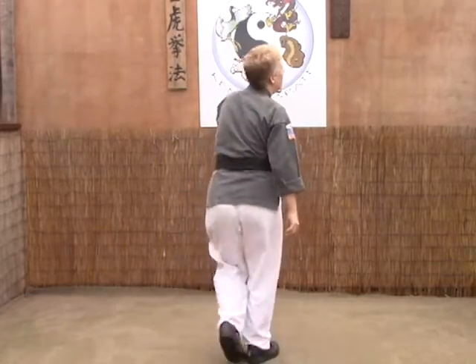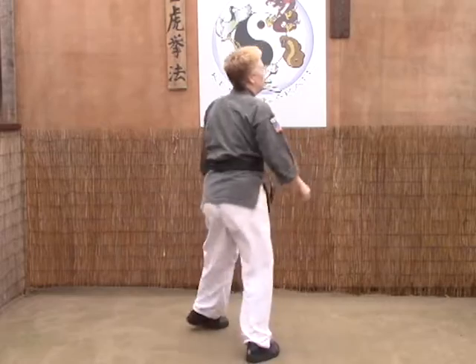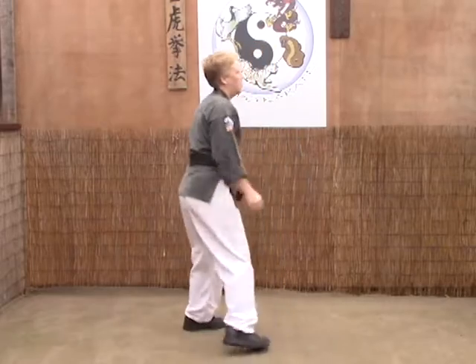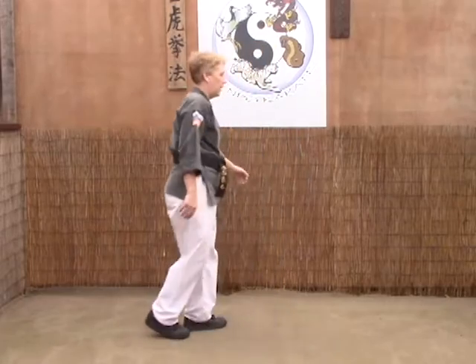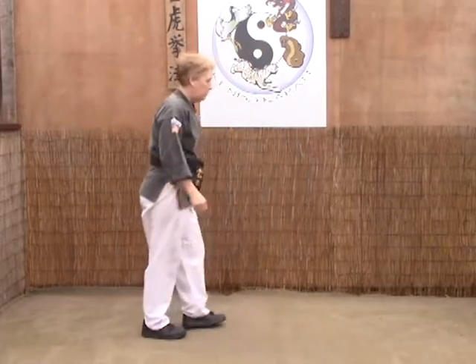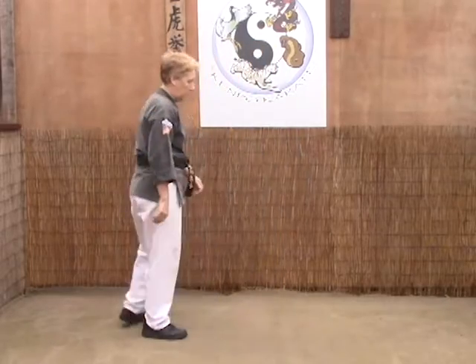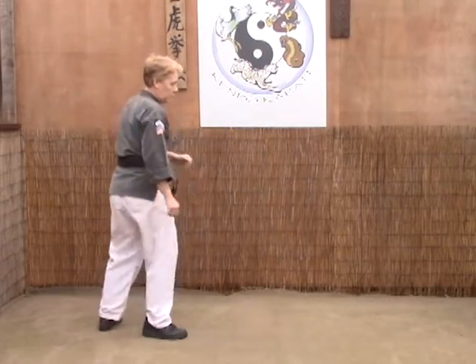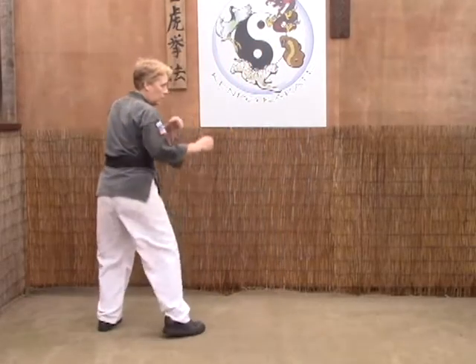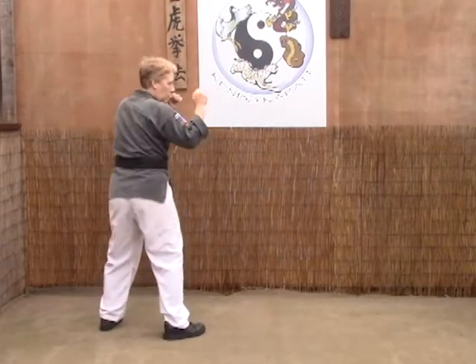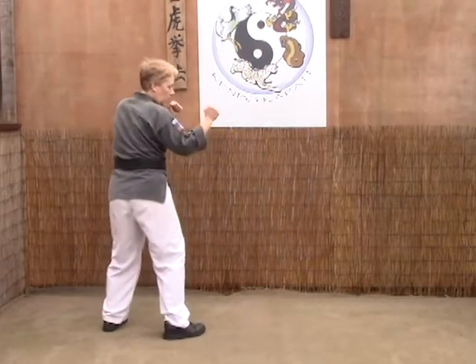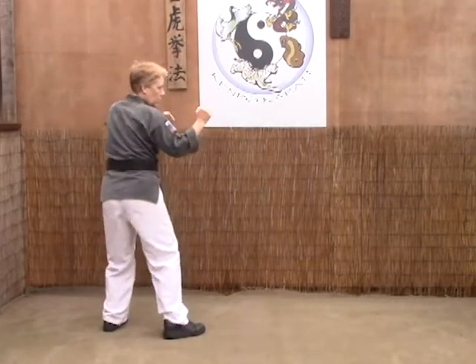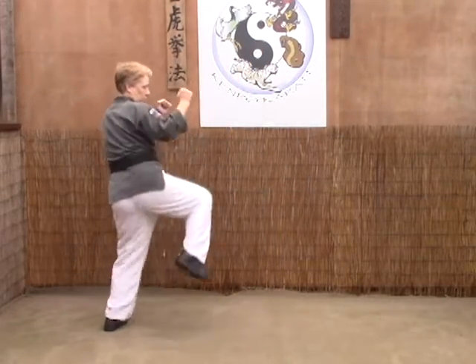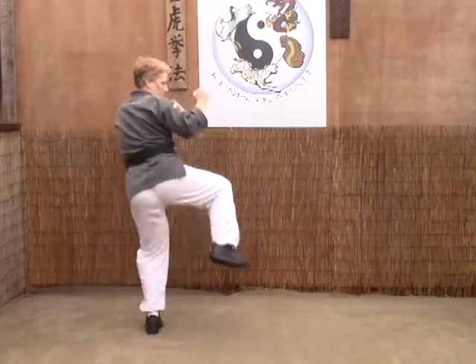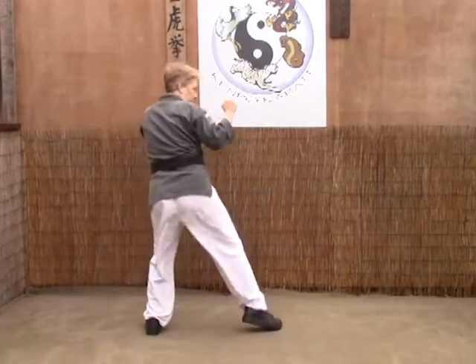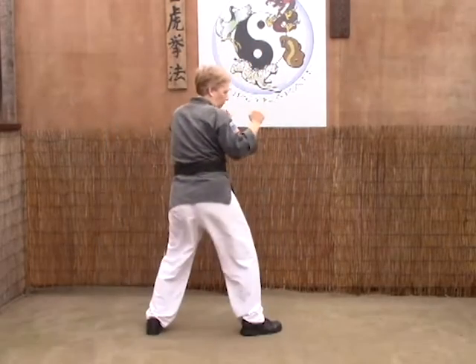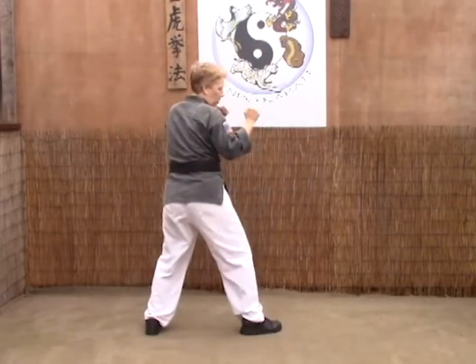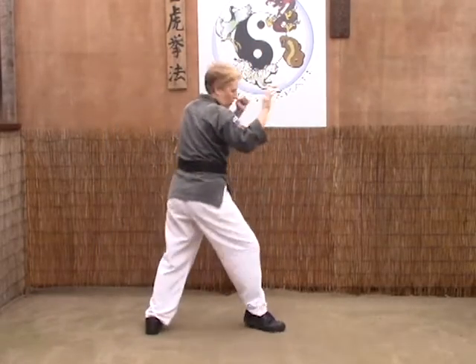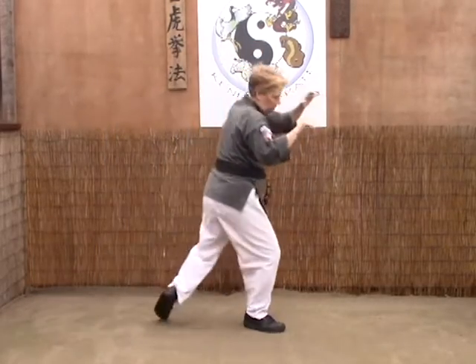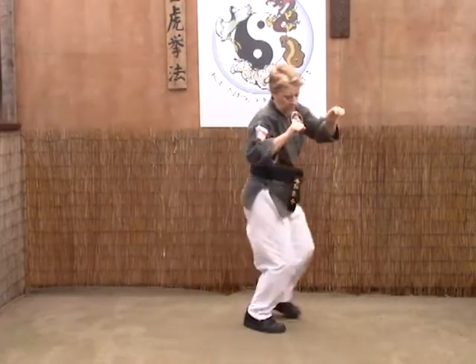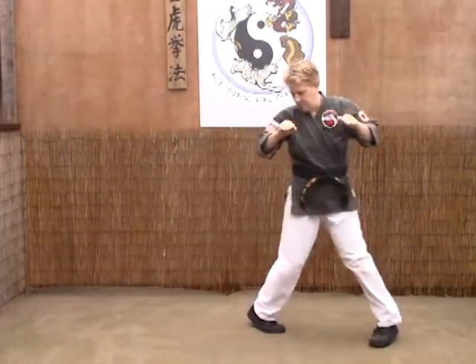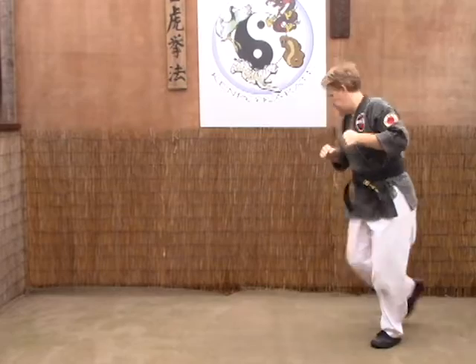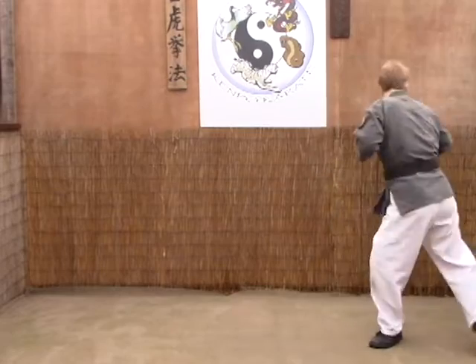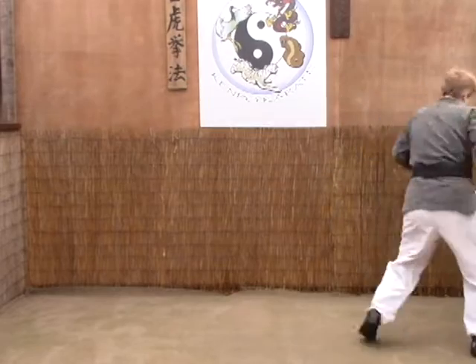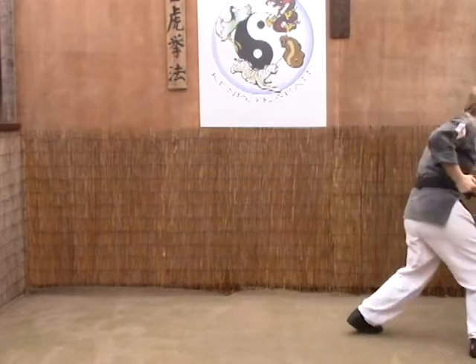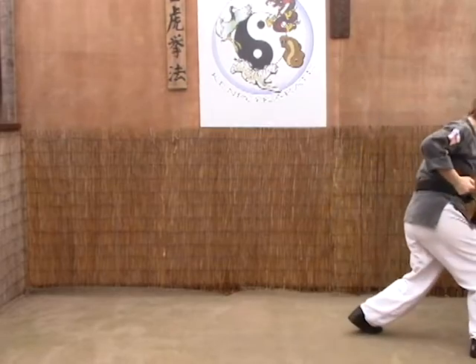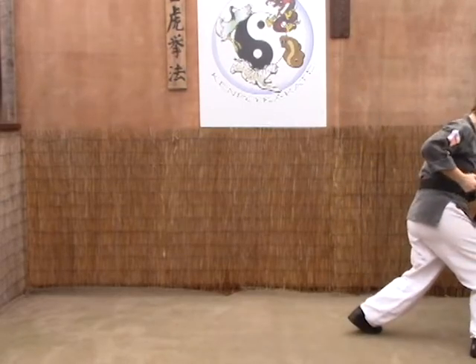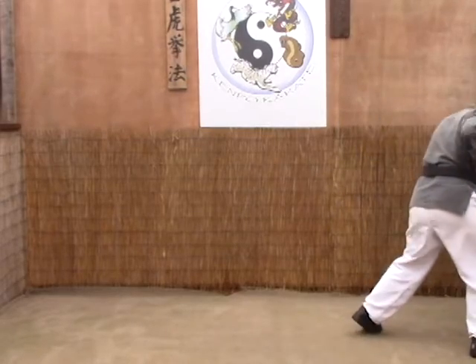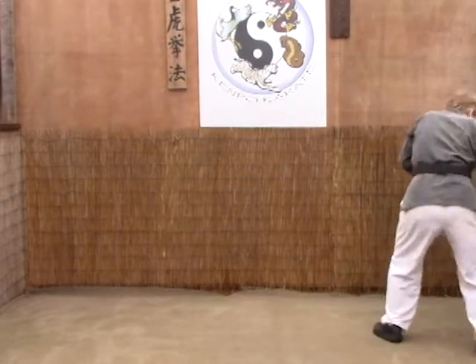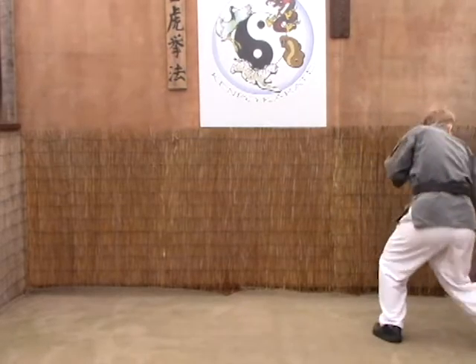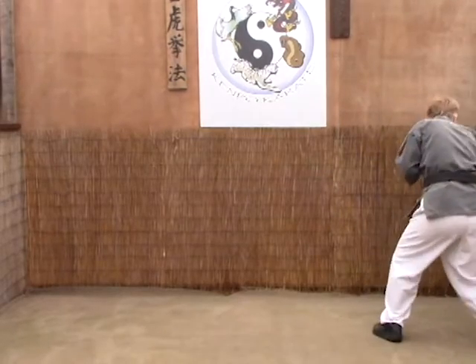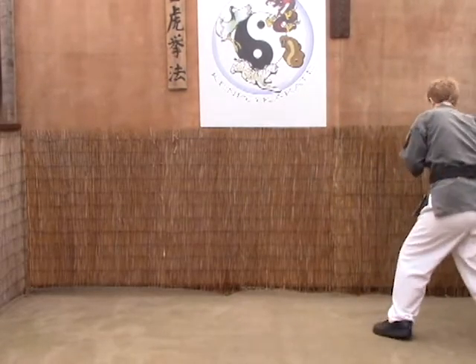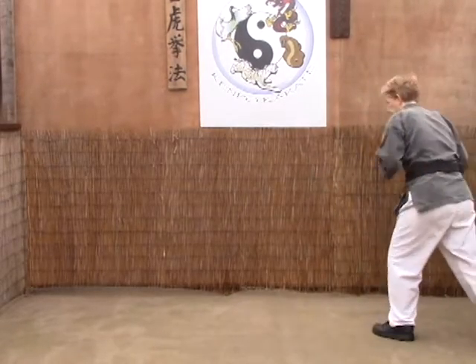From this angle: down, grab, throw them down and punch.